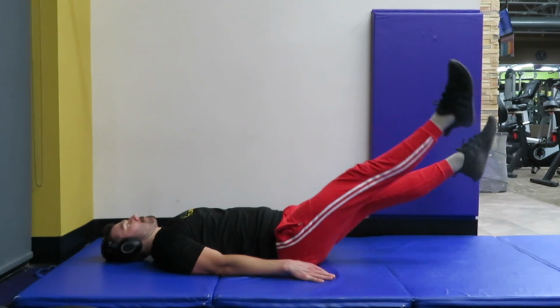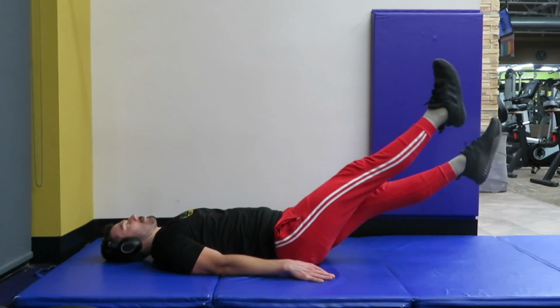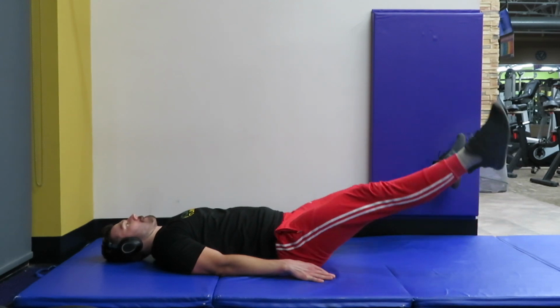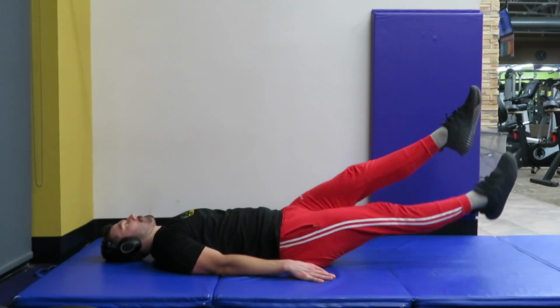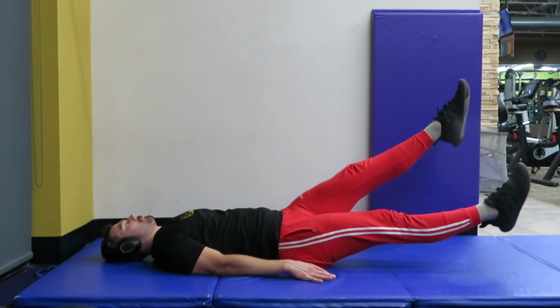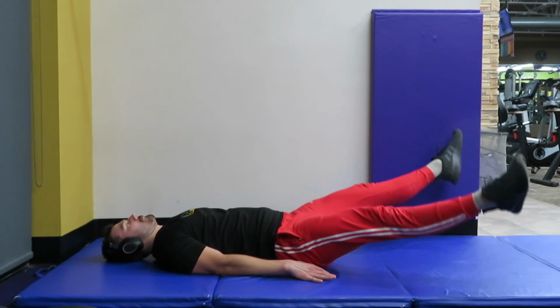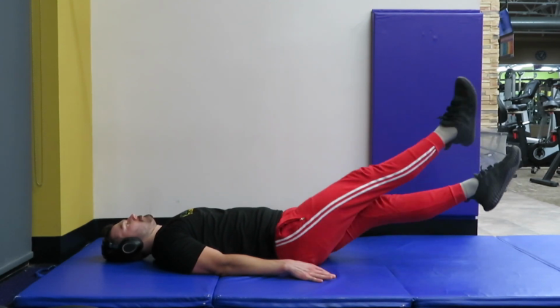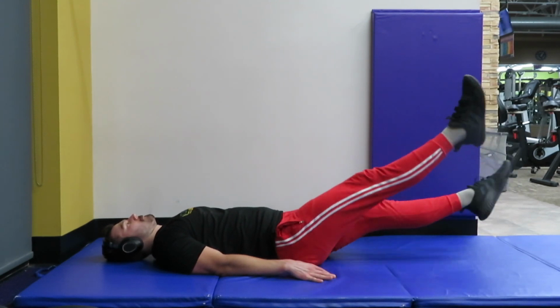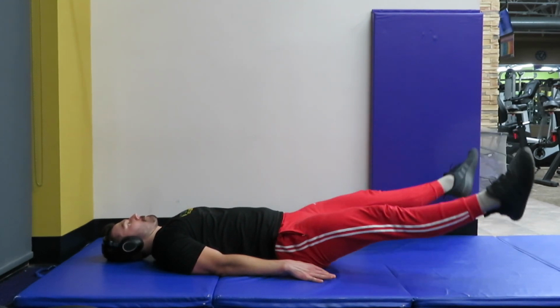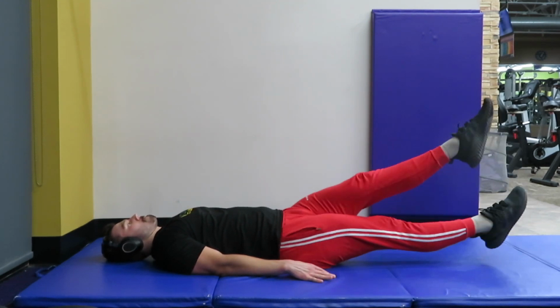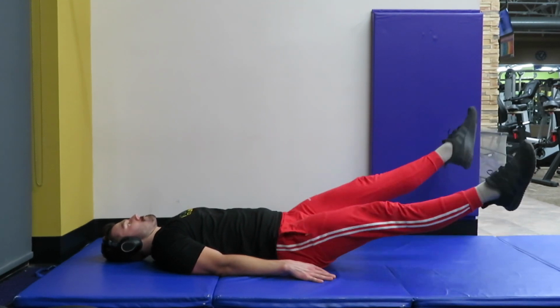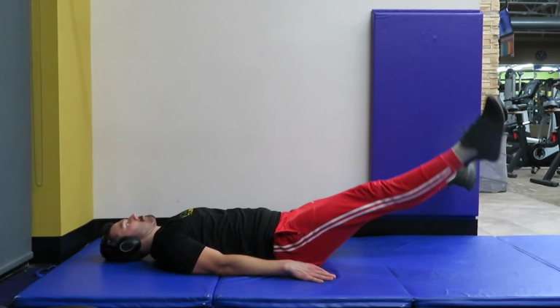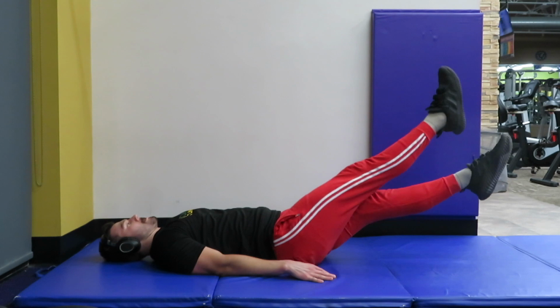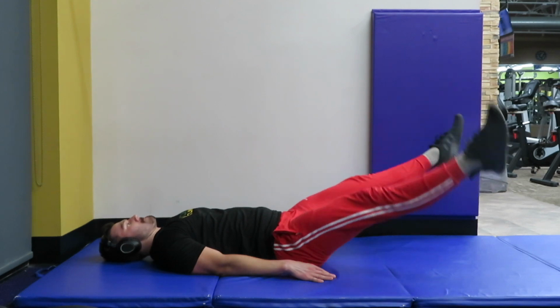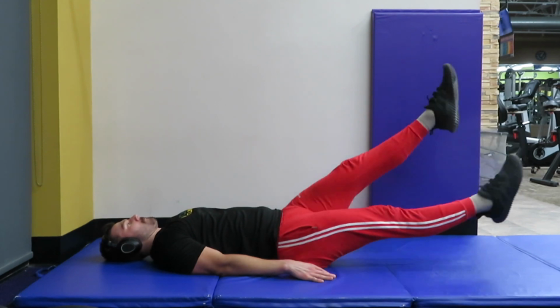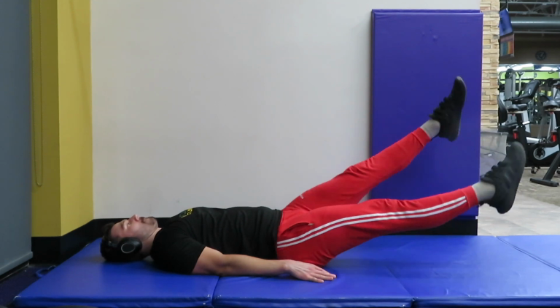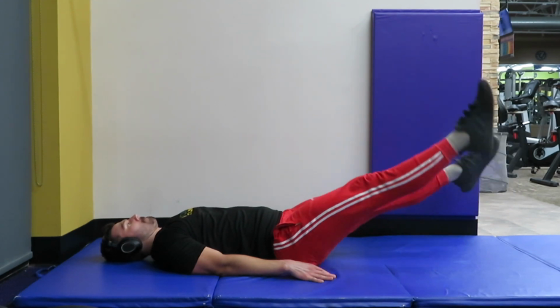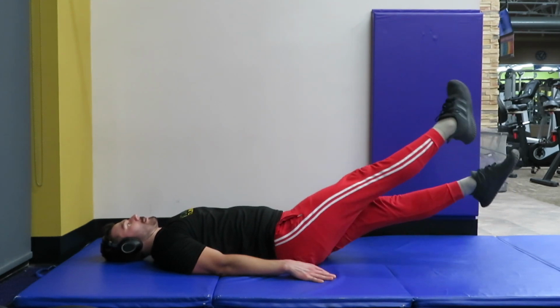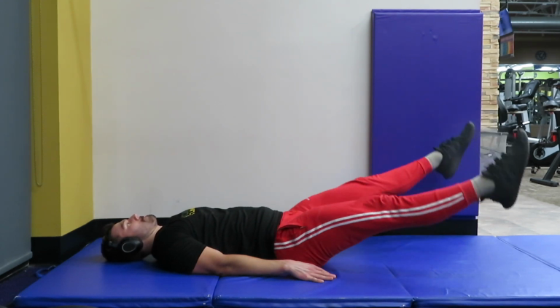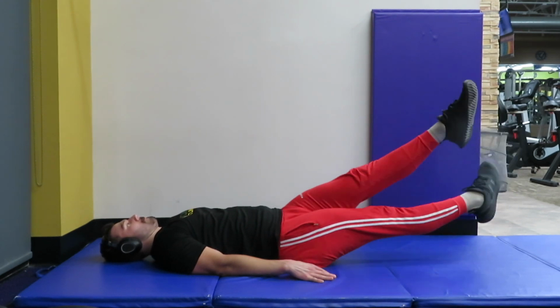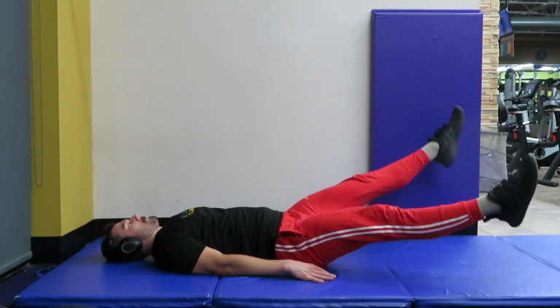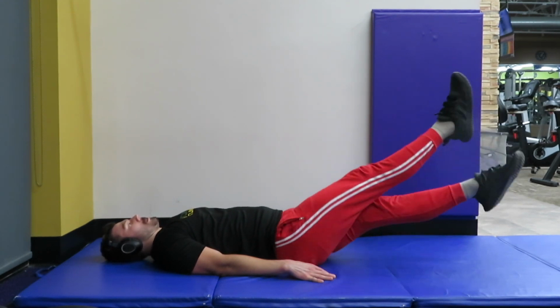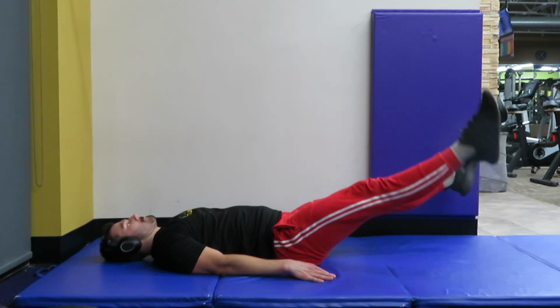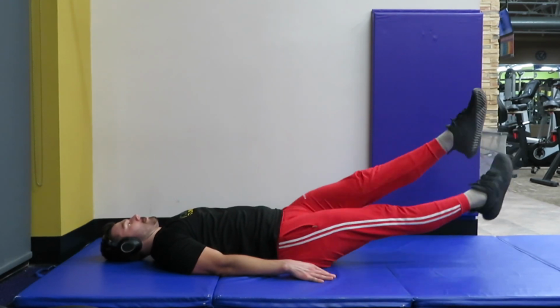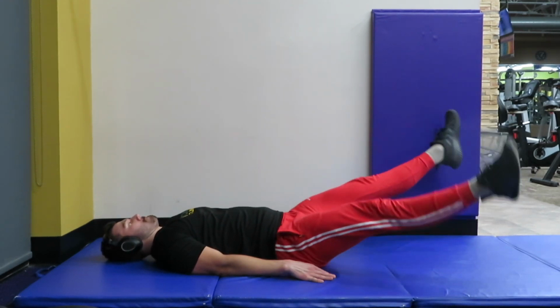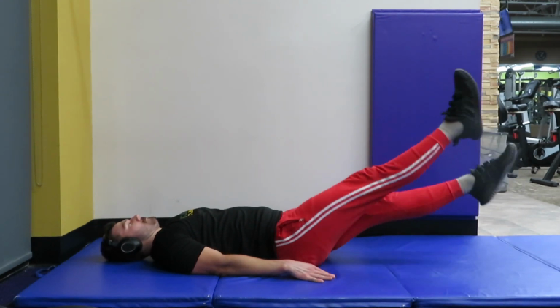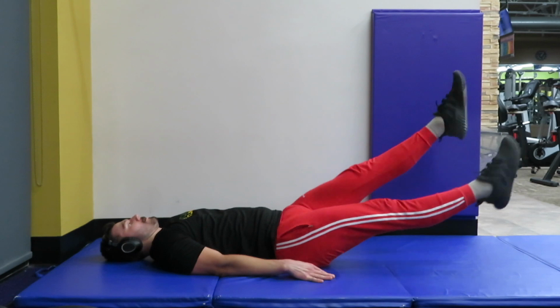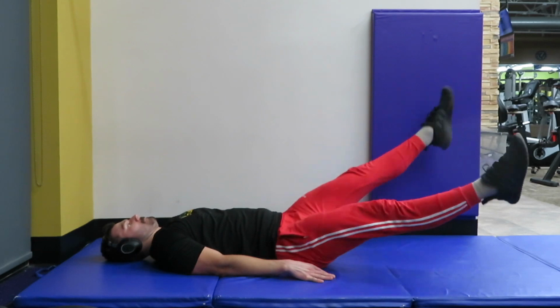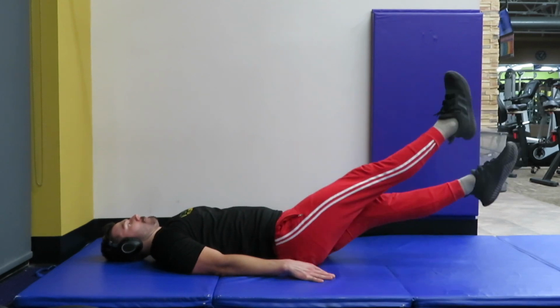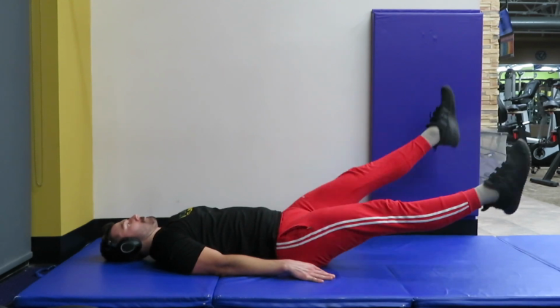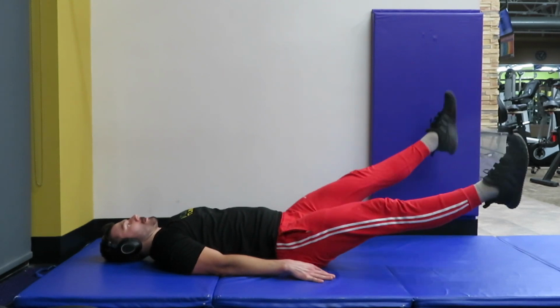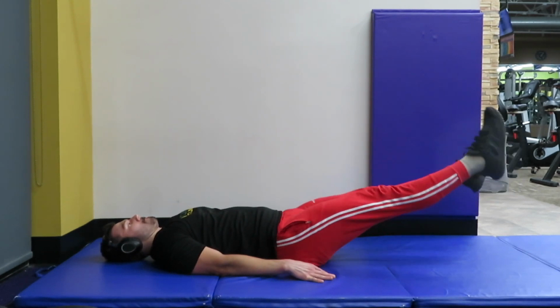Everybody, remember to challenge yourself — find the hardest range of motion and stay in it while doing the flutter and scissor kicks. That is what's going to build strength and a nice six pack.